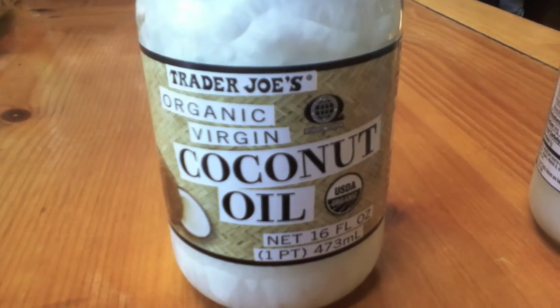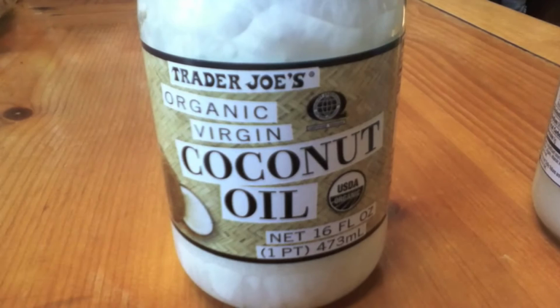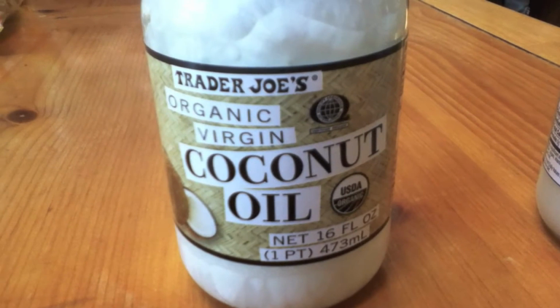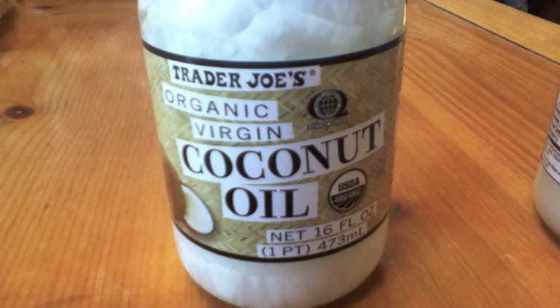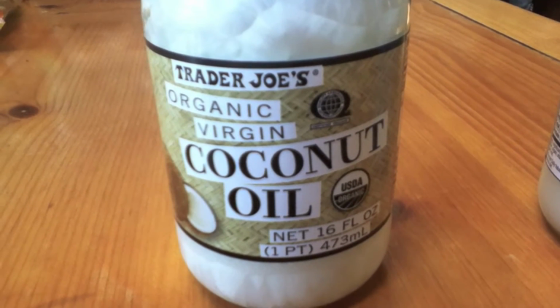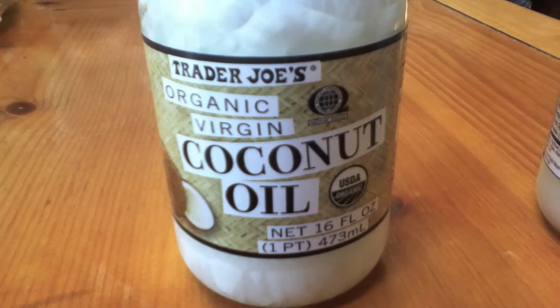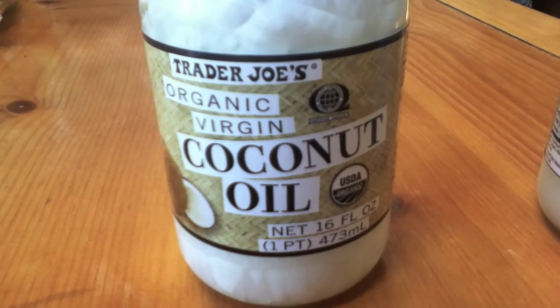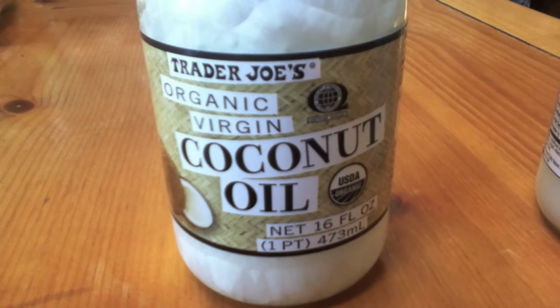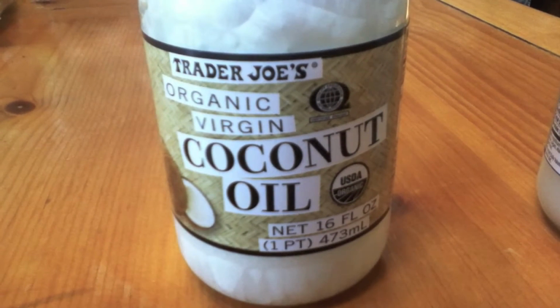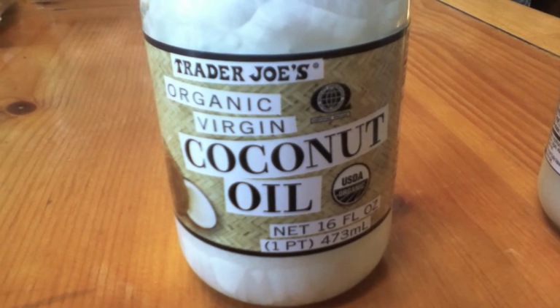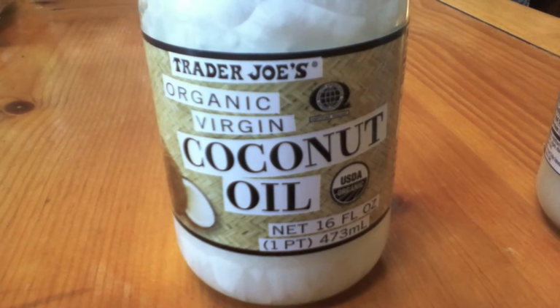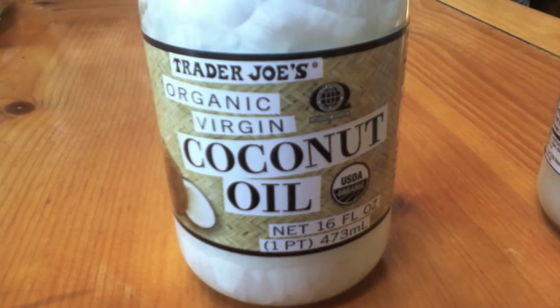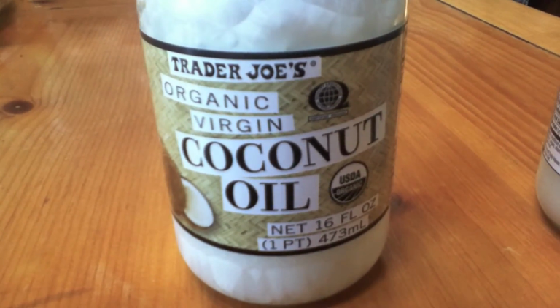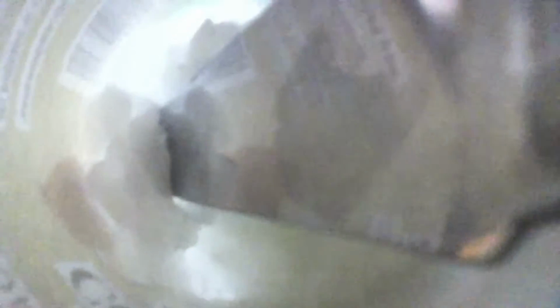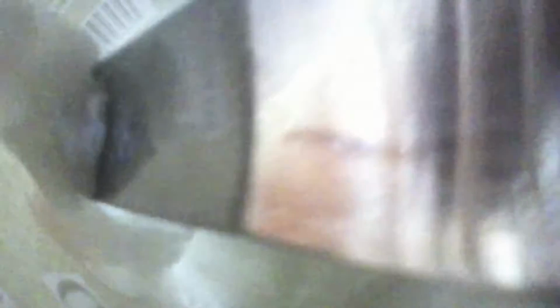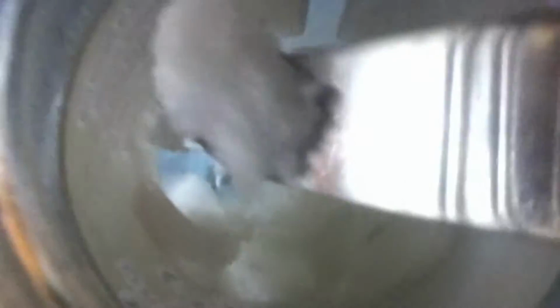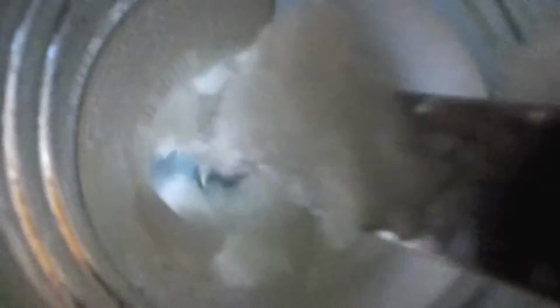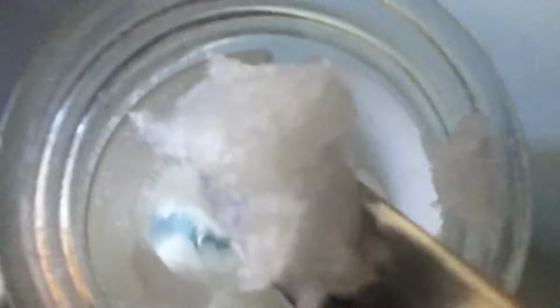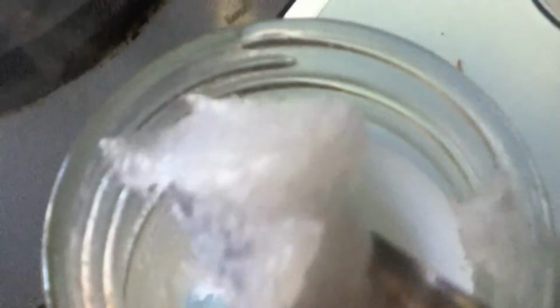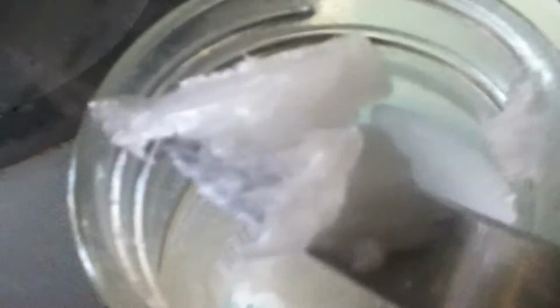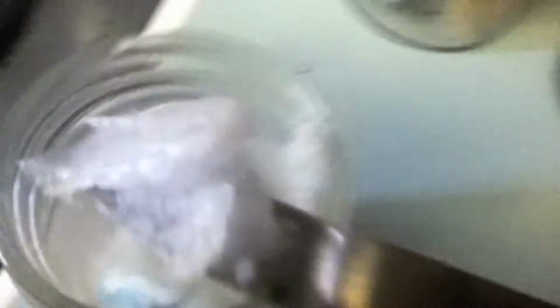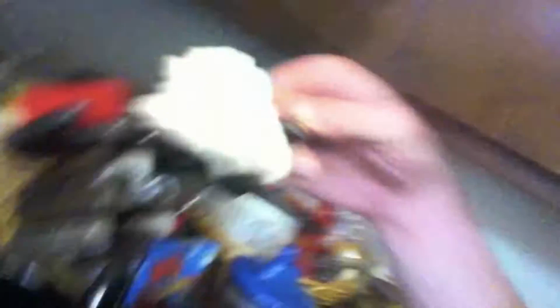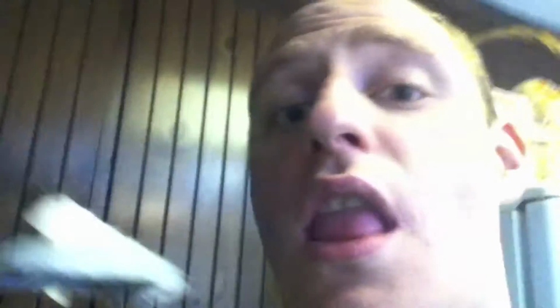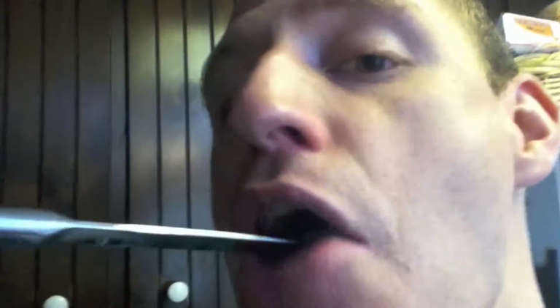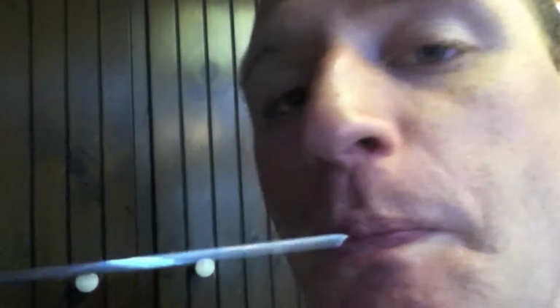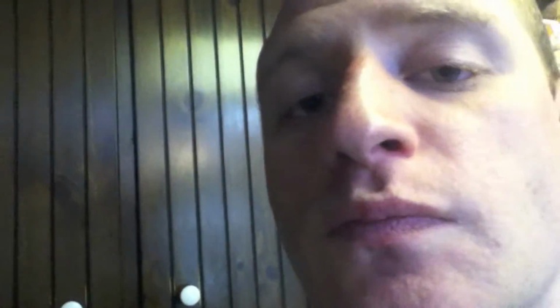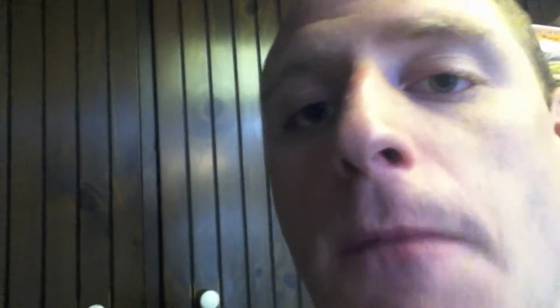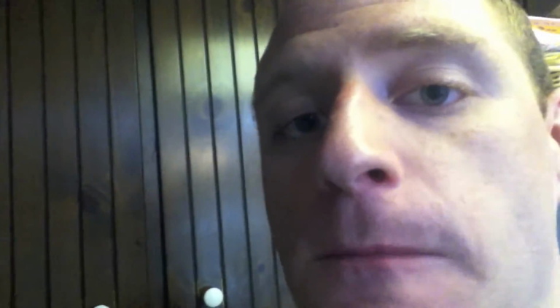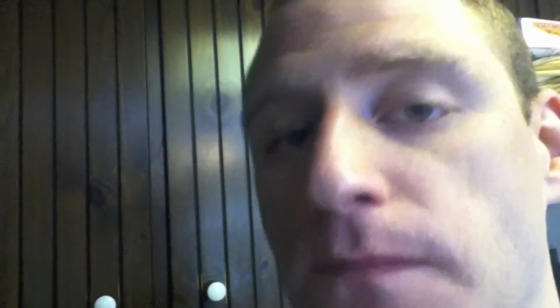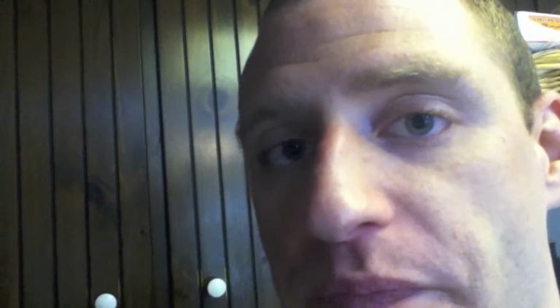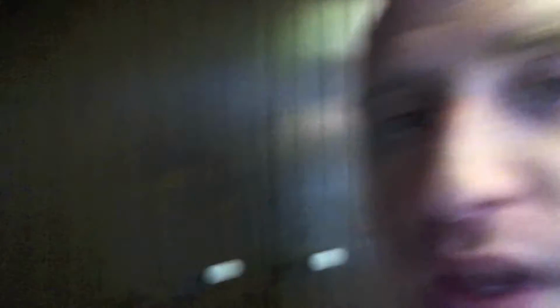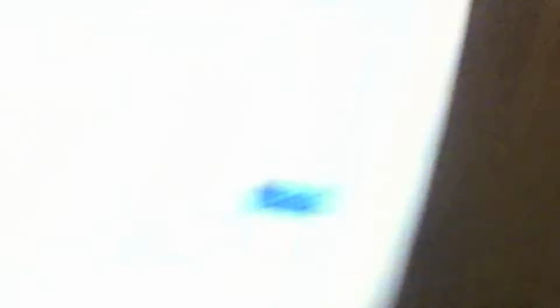This stuff is incredibly good. I'm actually struggling to not eat some right out of the jar by itself right now. Mmm. Delicious.